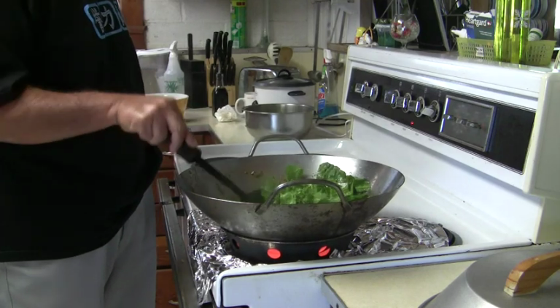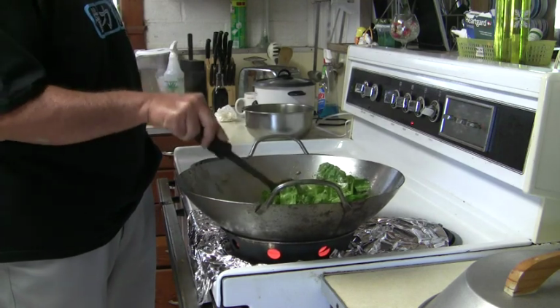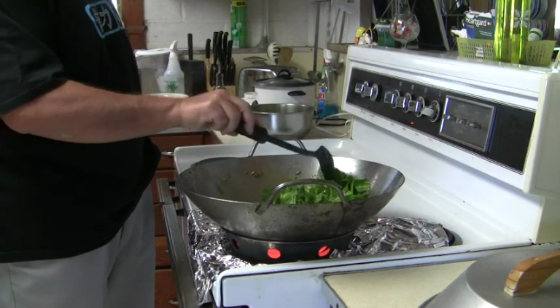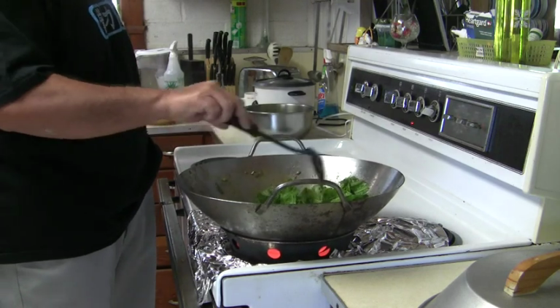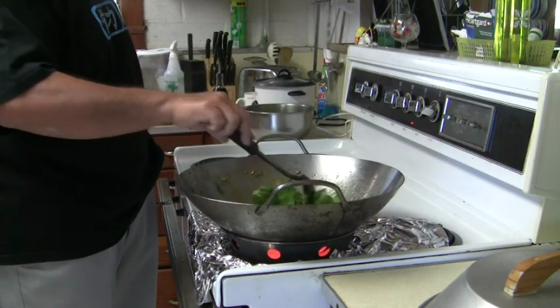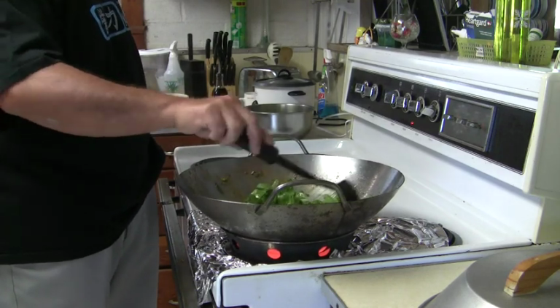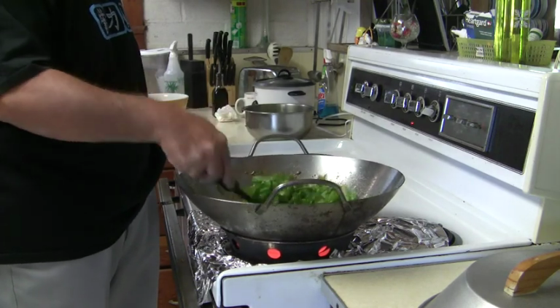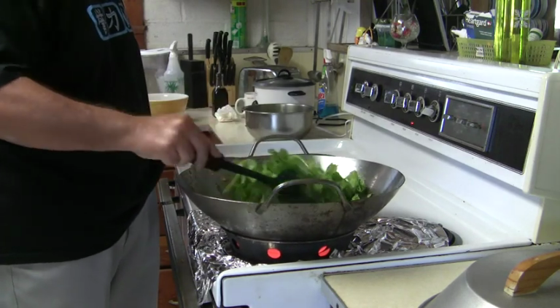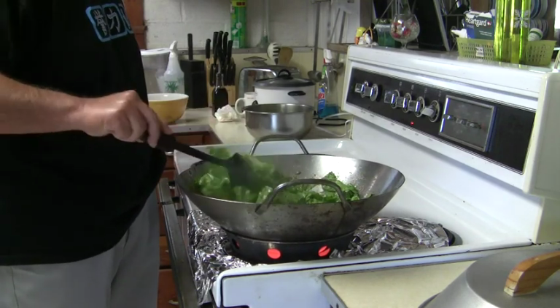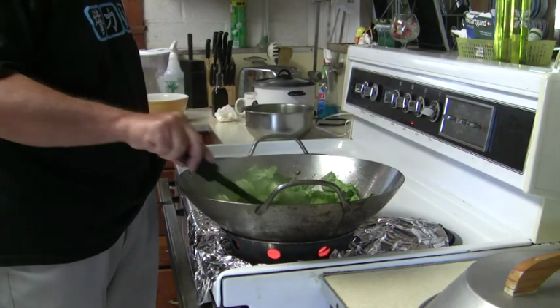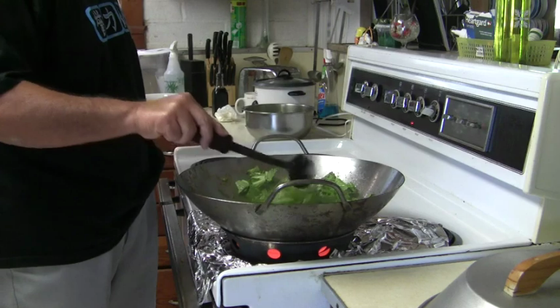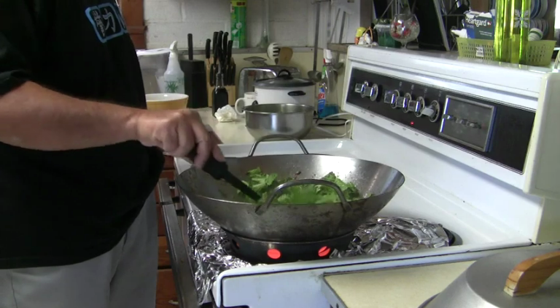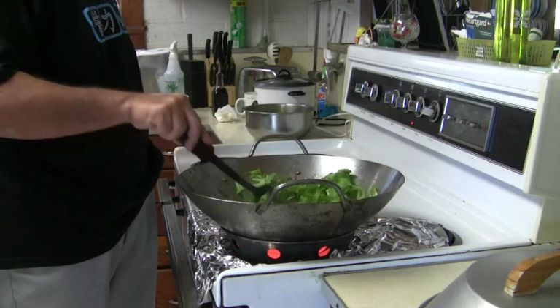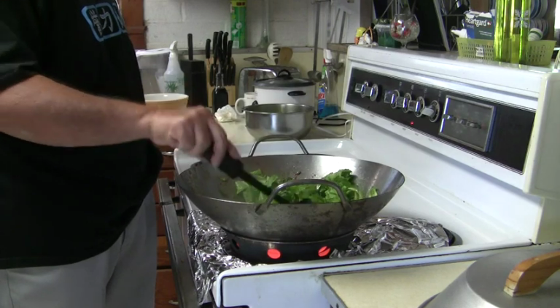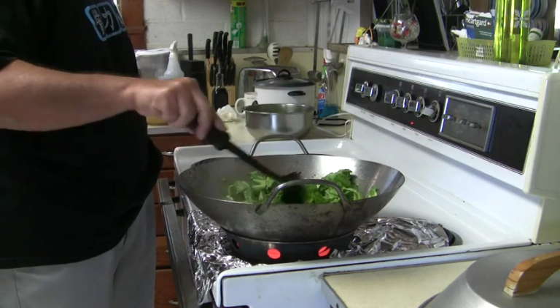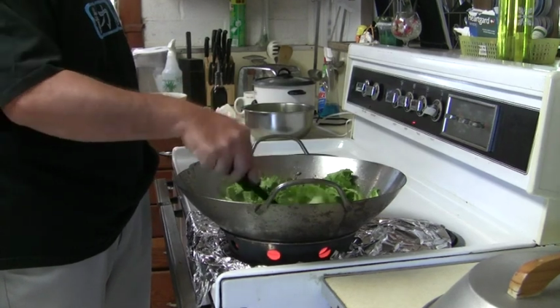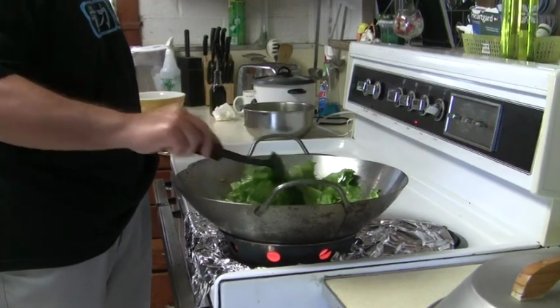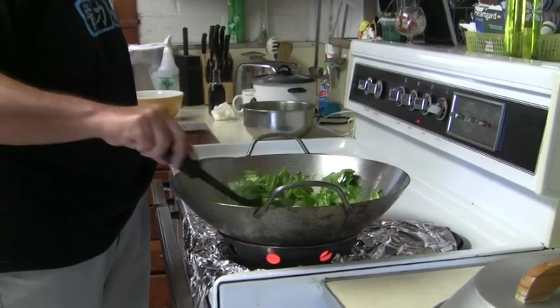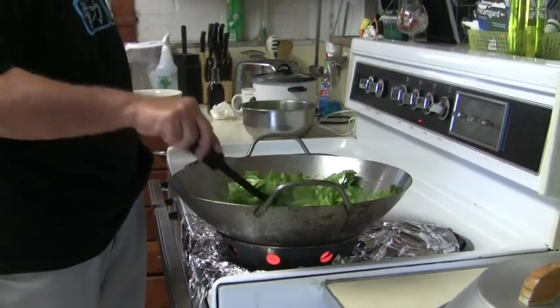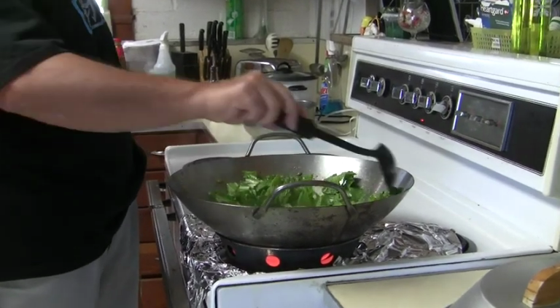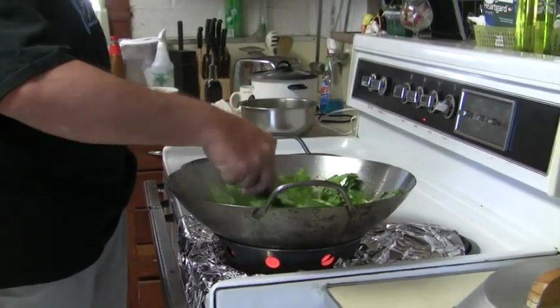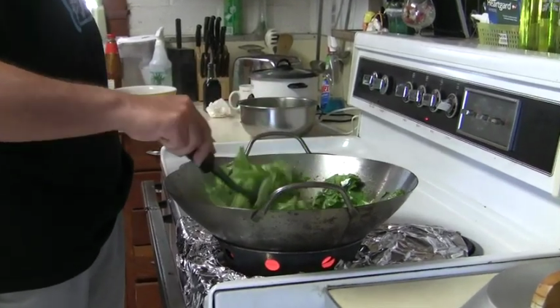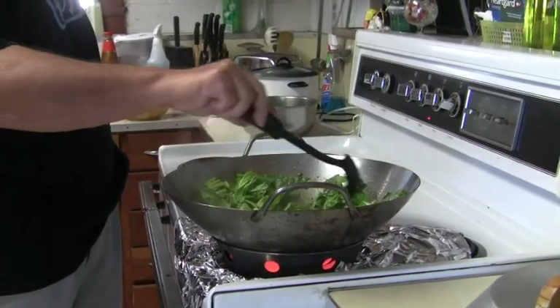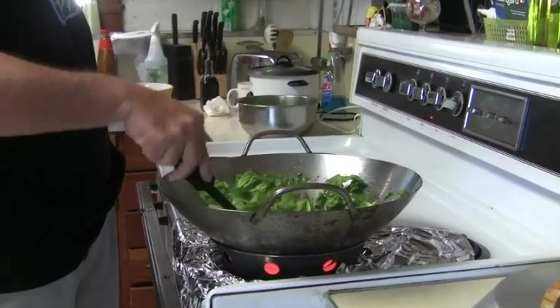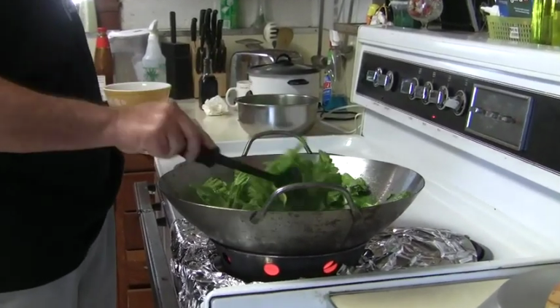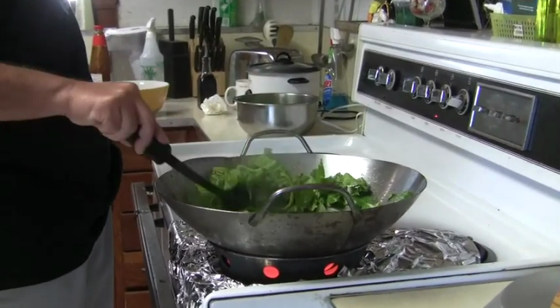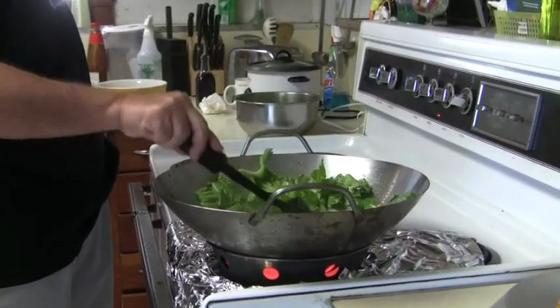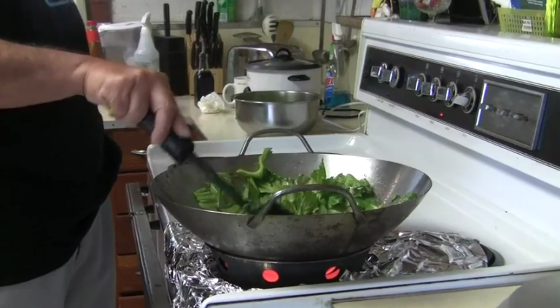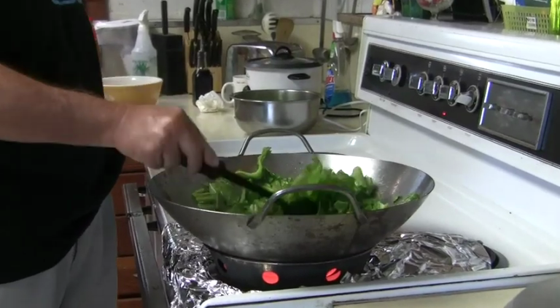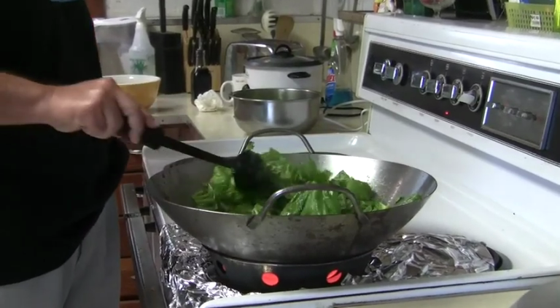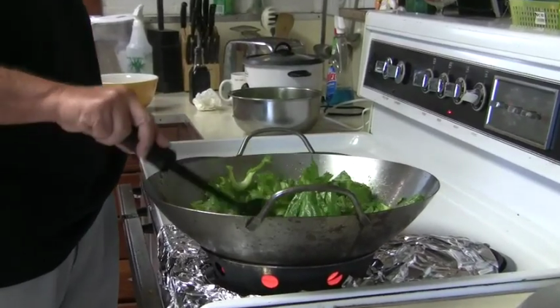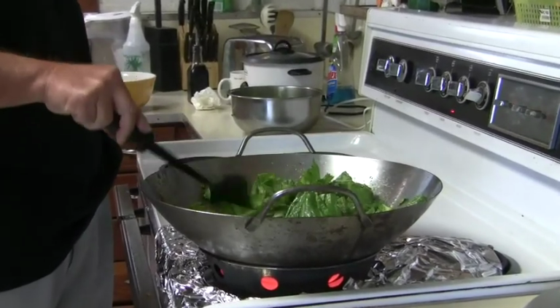This mustard cabbage, you don't have to cook it for long. If you put it in too long, it starts to get a little soupy. You don't want that.